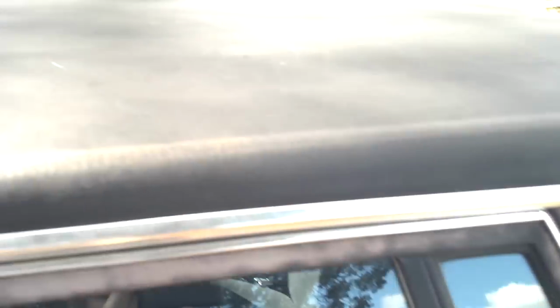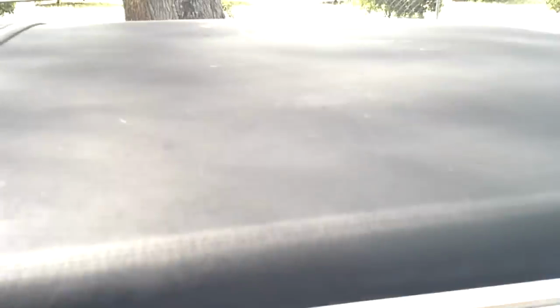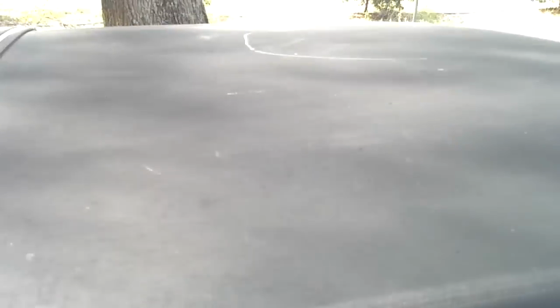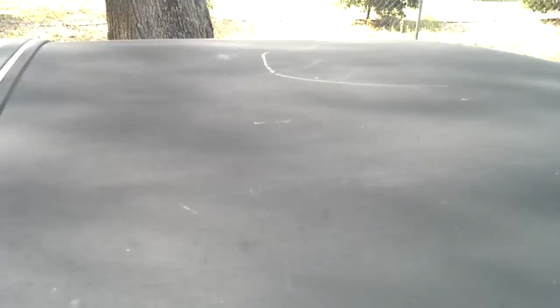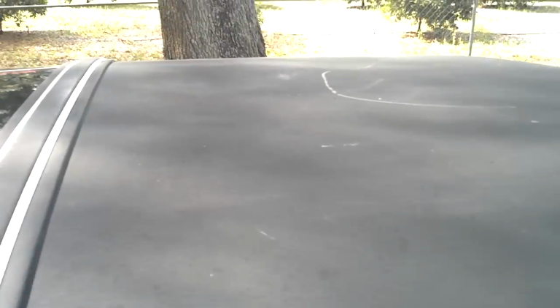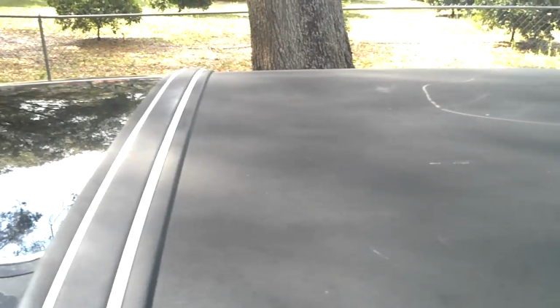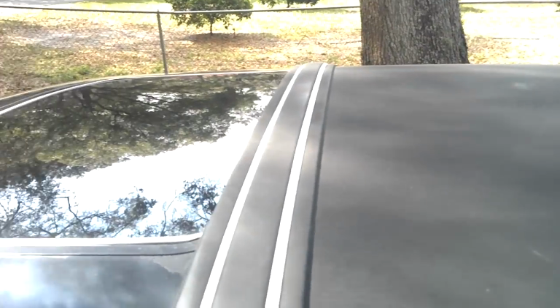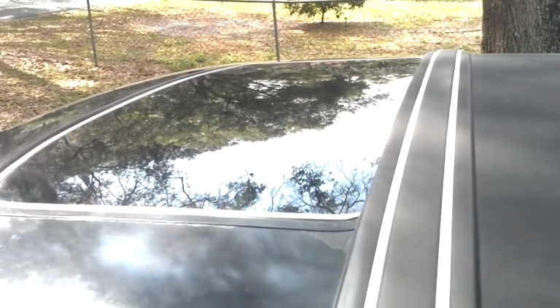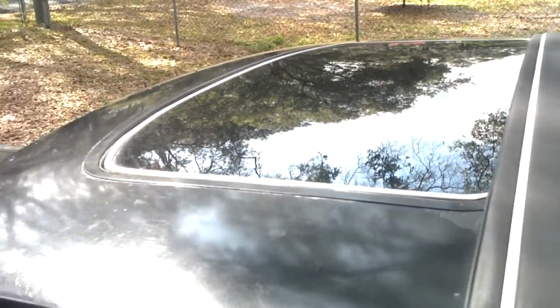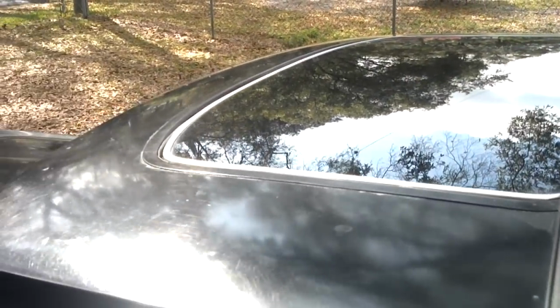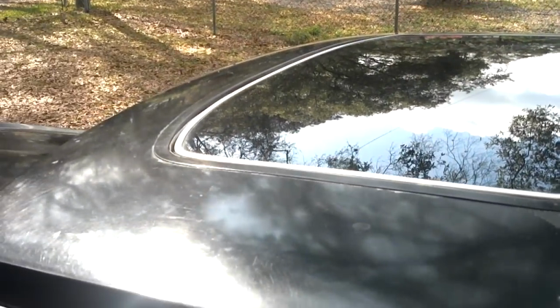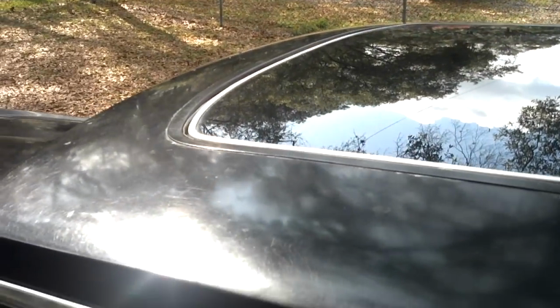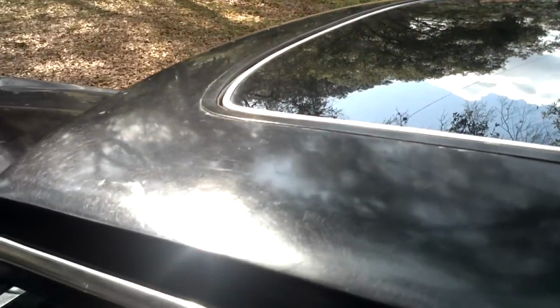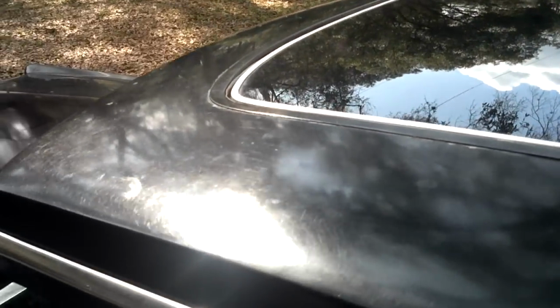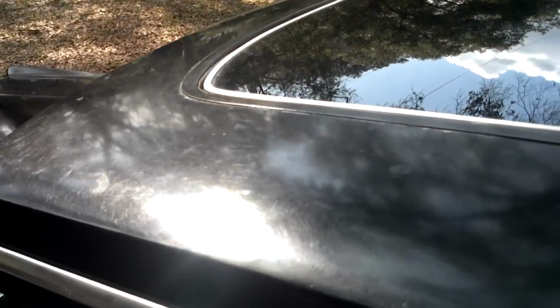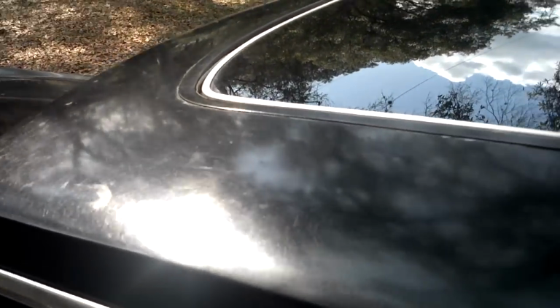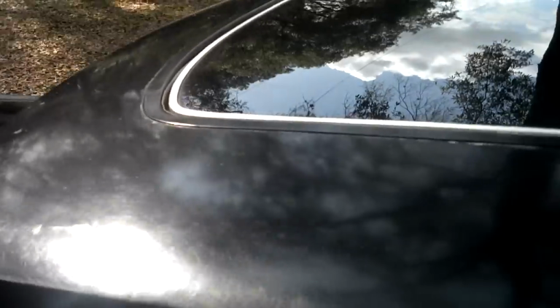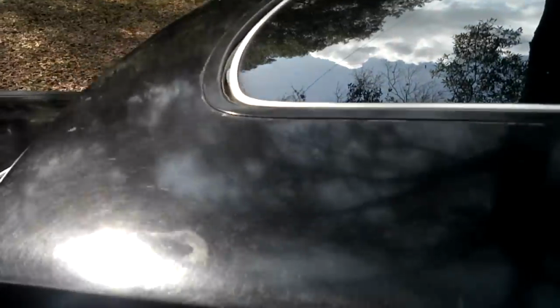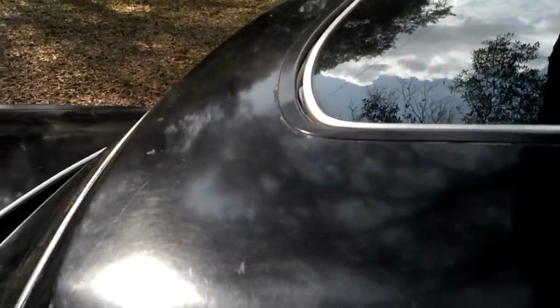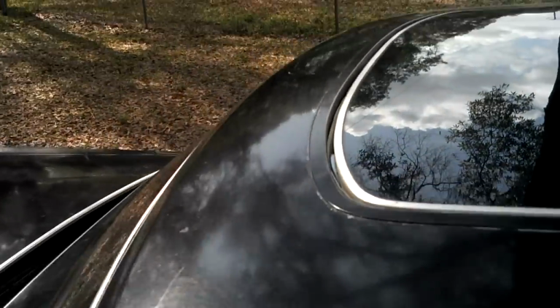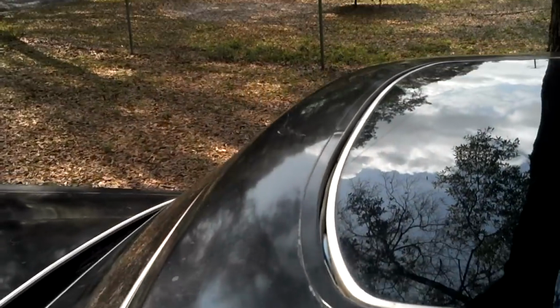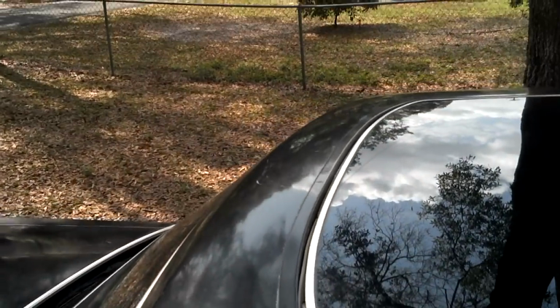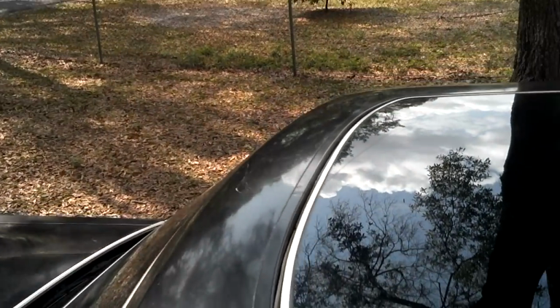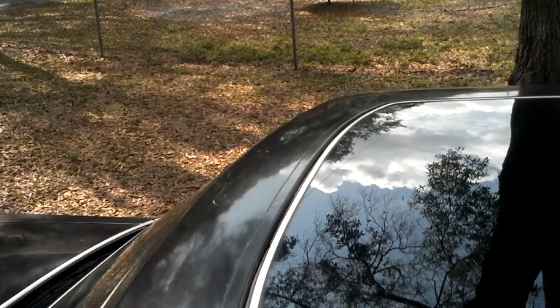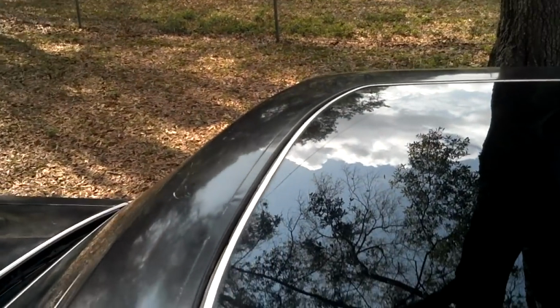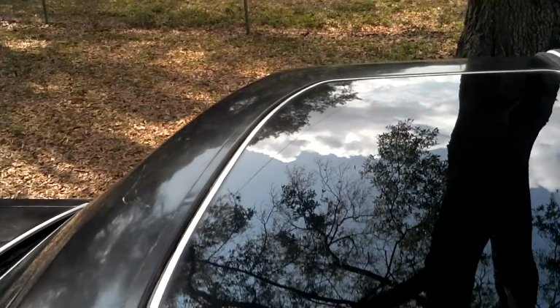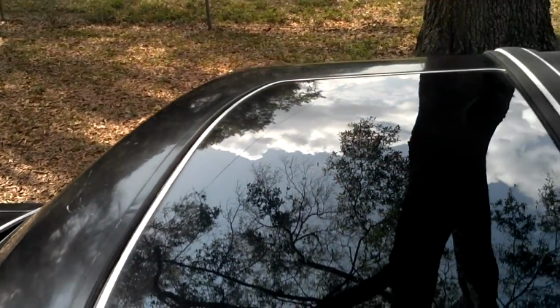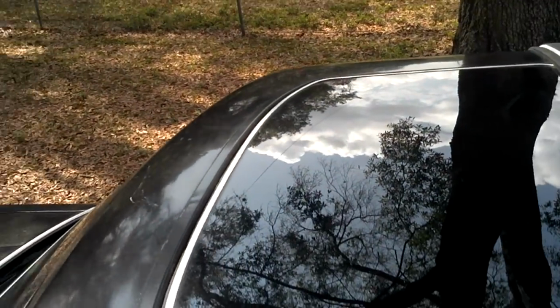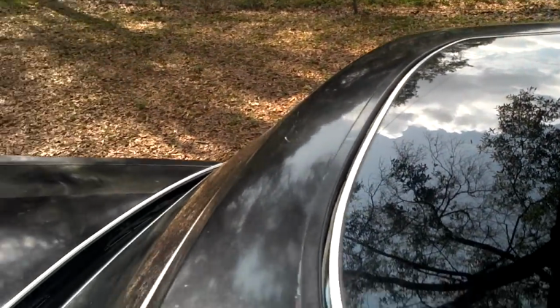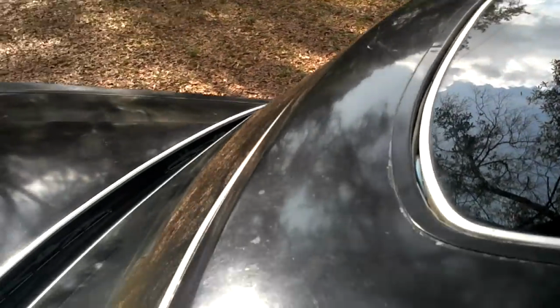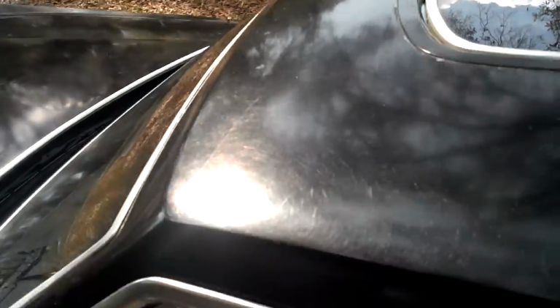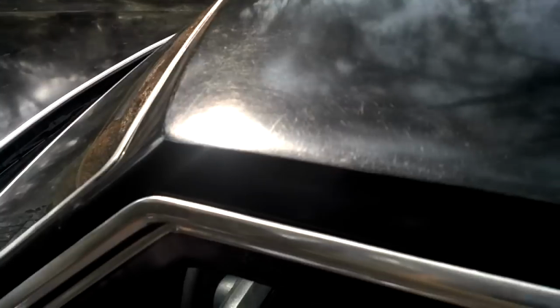The vinyl top is good. Sunroof is good and does not leak. Once again, no major damage.